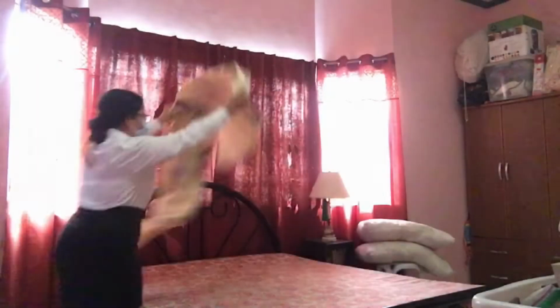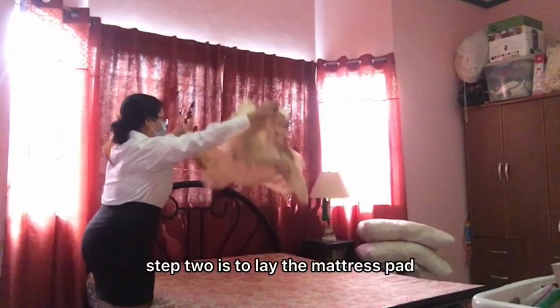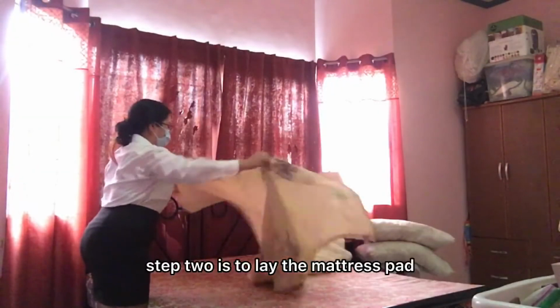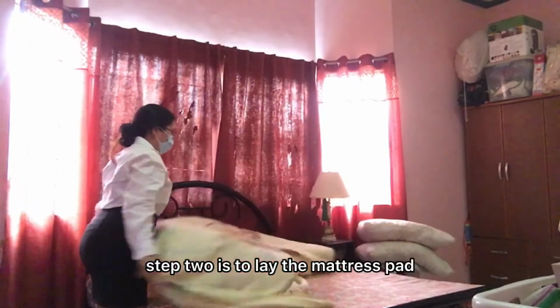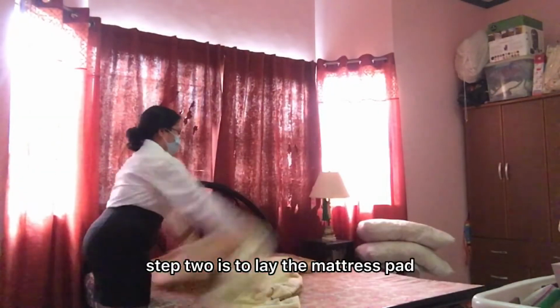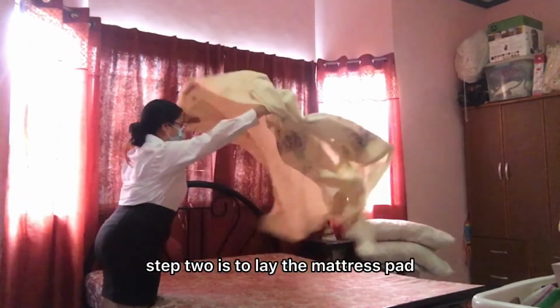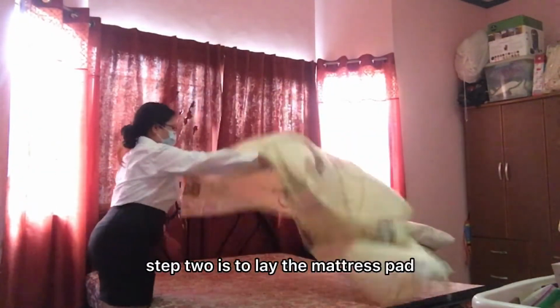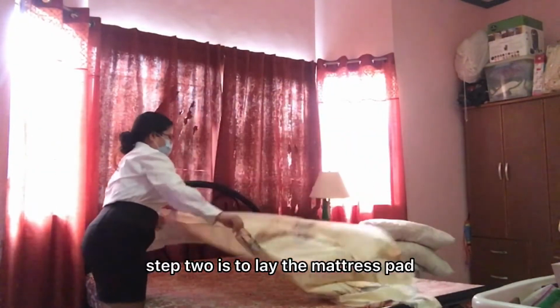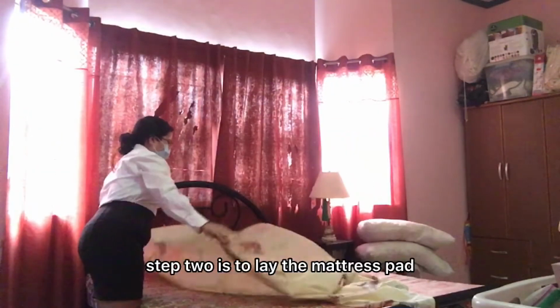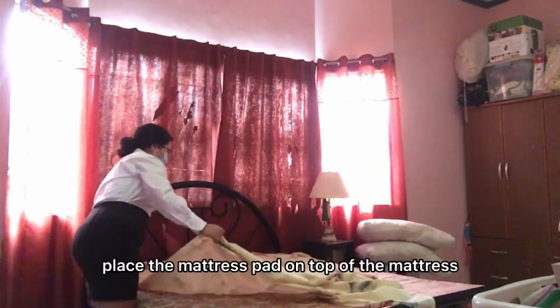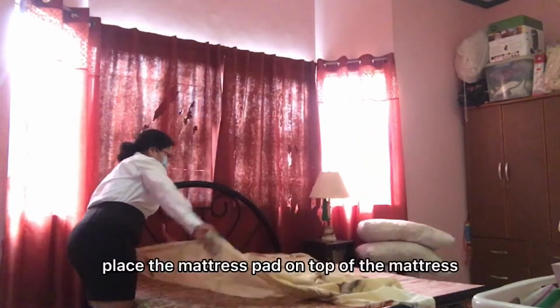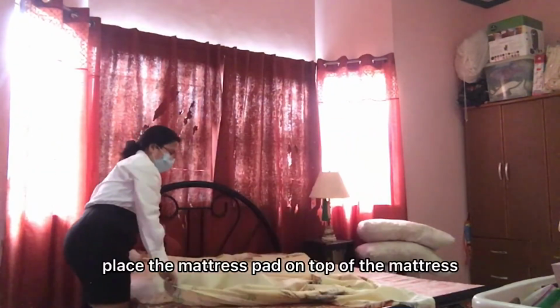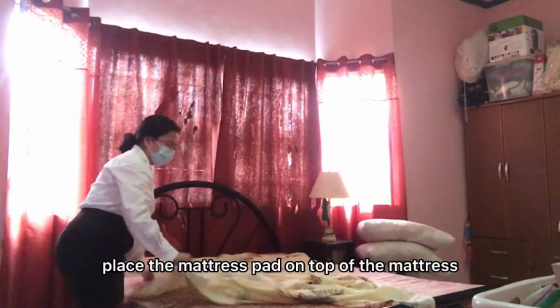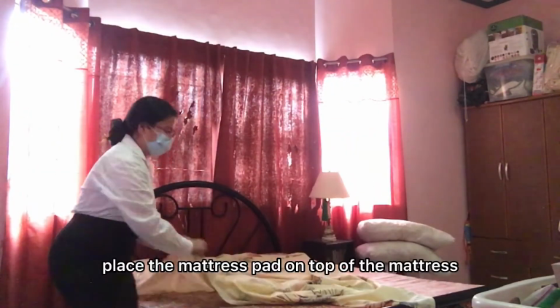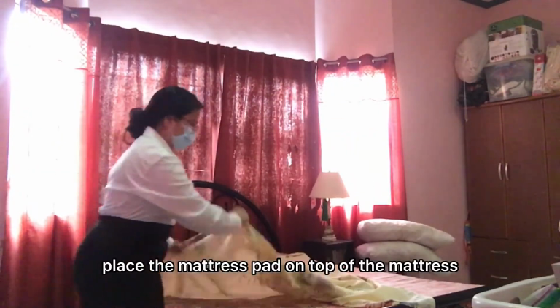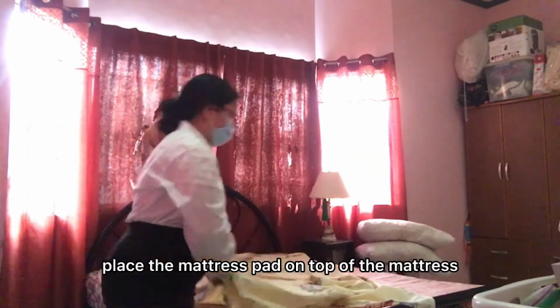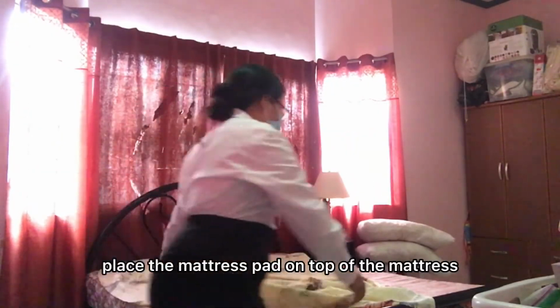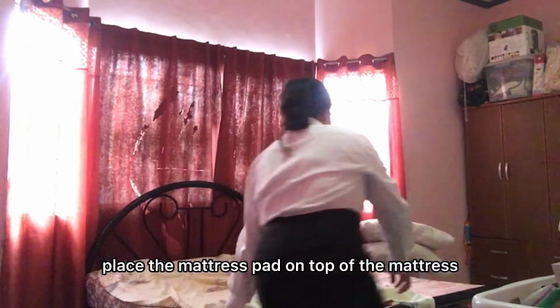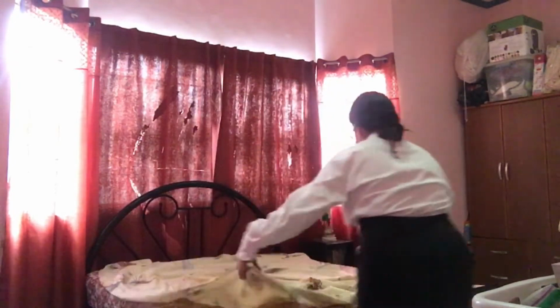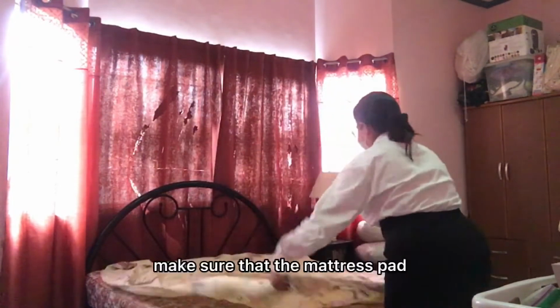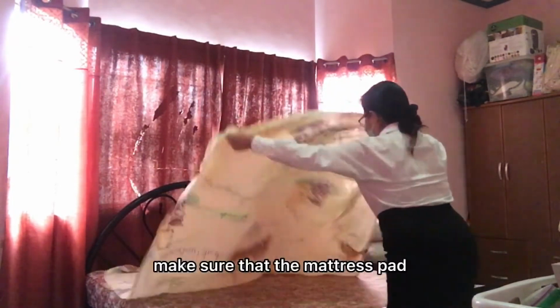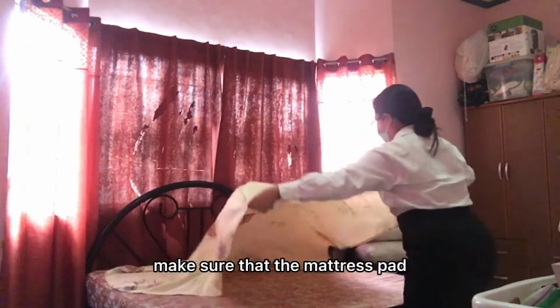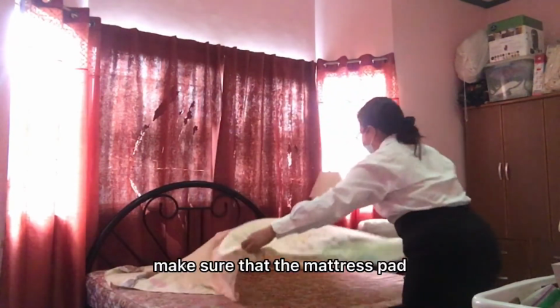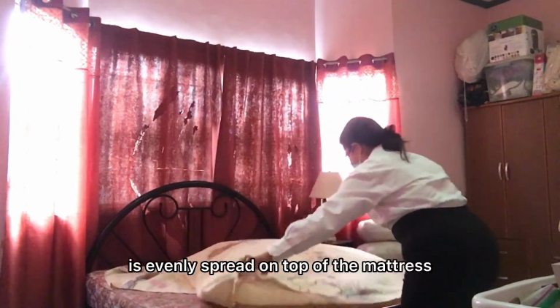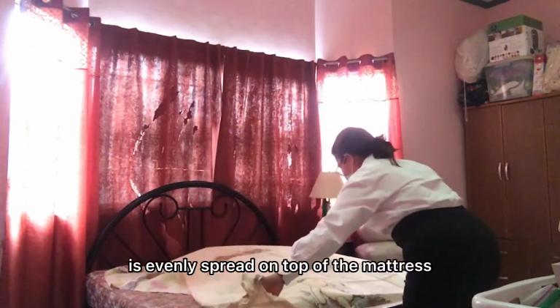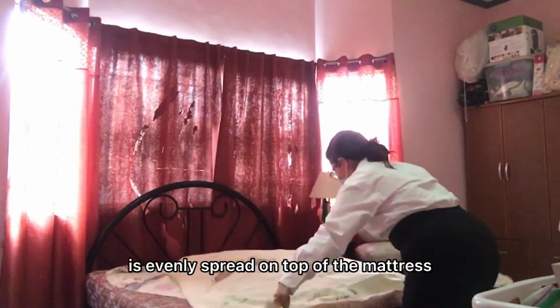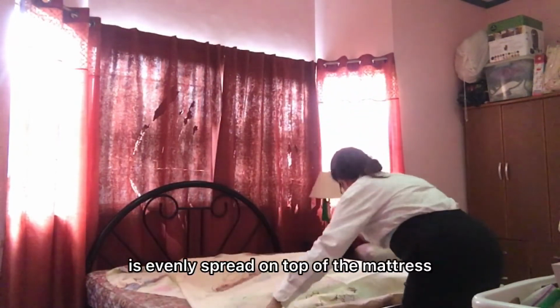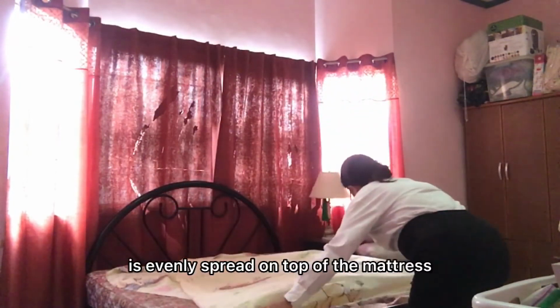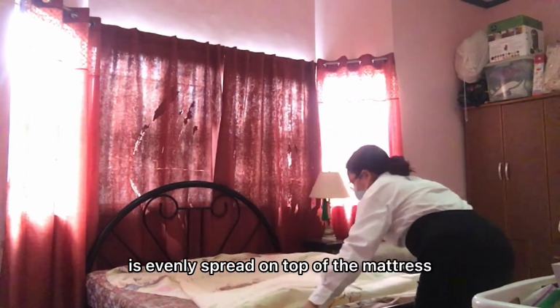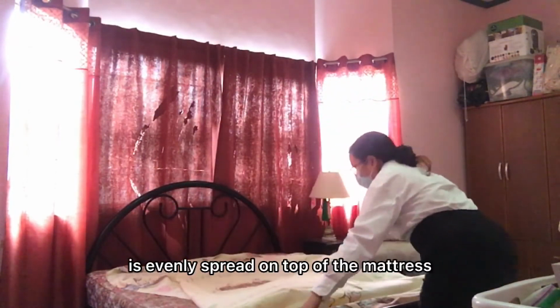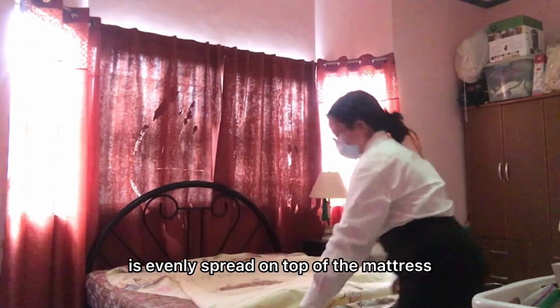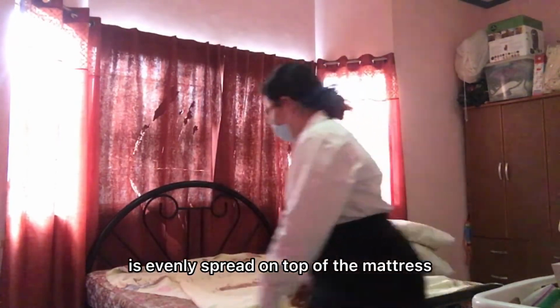Step 2 is to lay the mattress pad. Place the mattress pad on top of the mattress. Make sure that the mattress pad is evenly spread on top of the mattress.